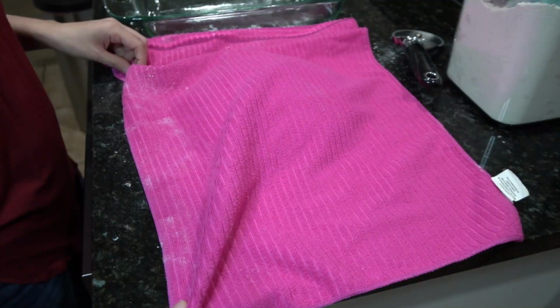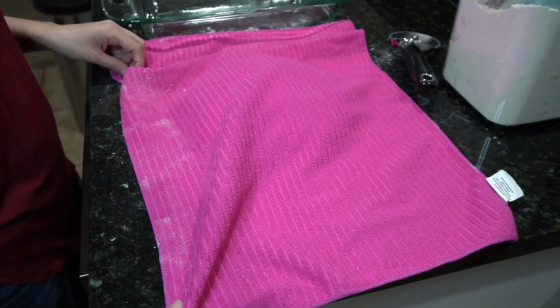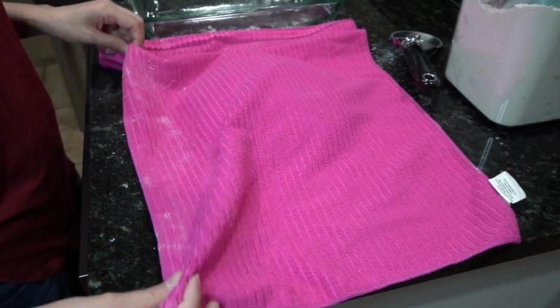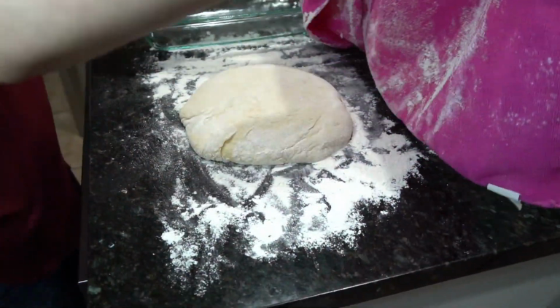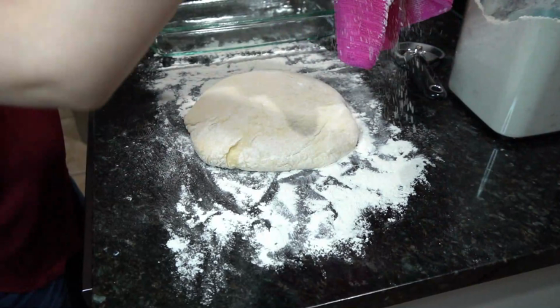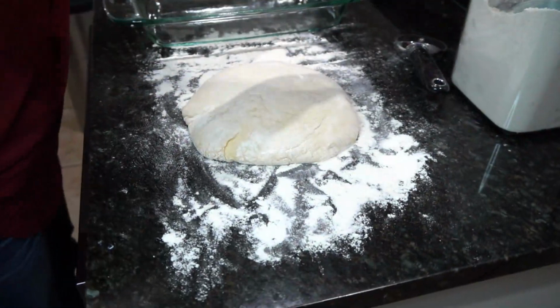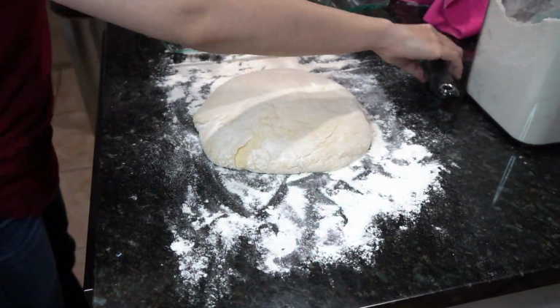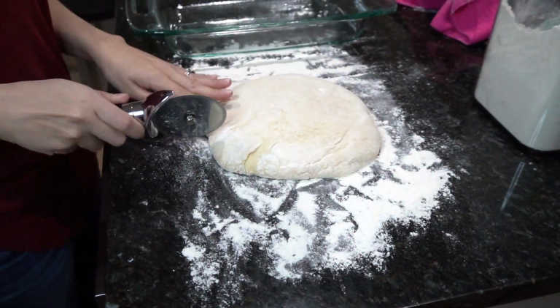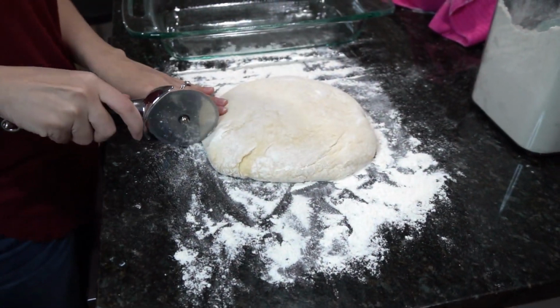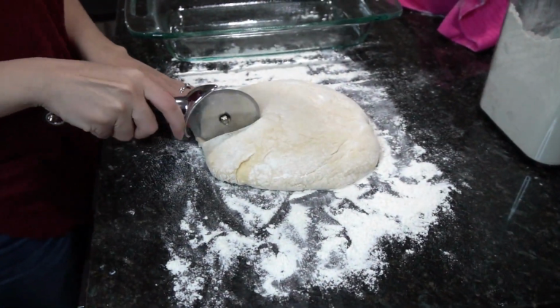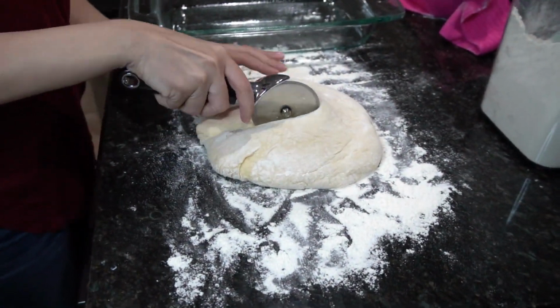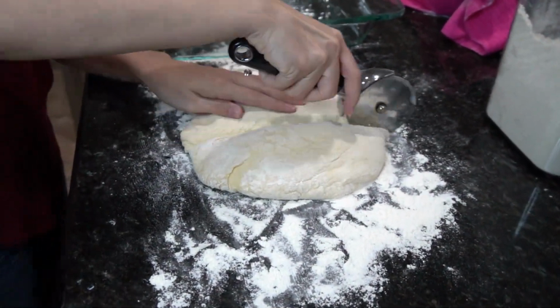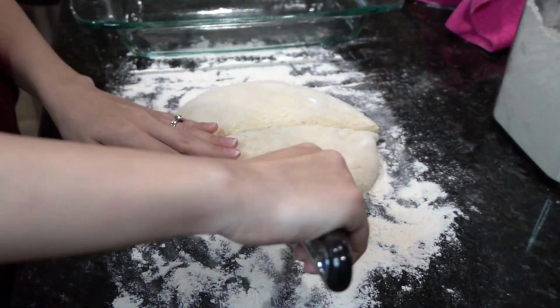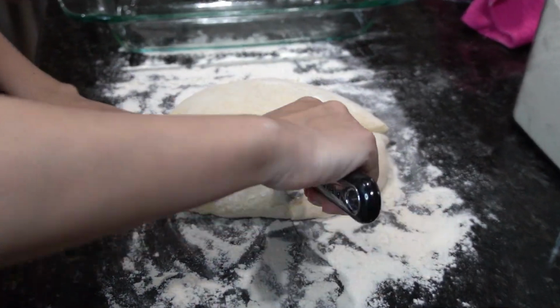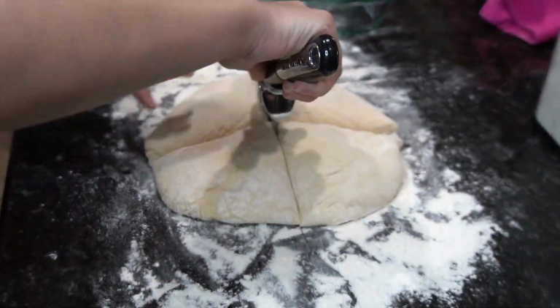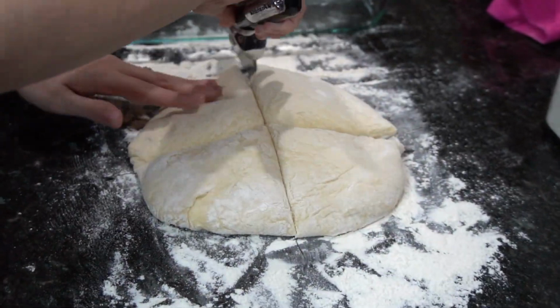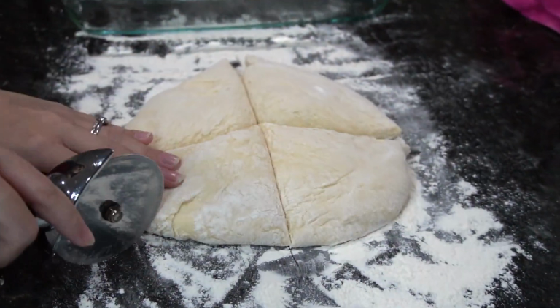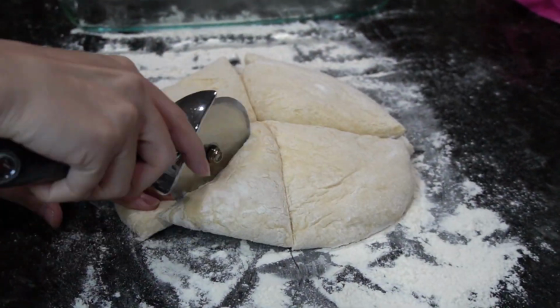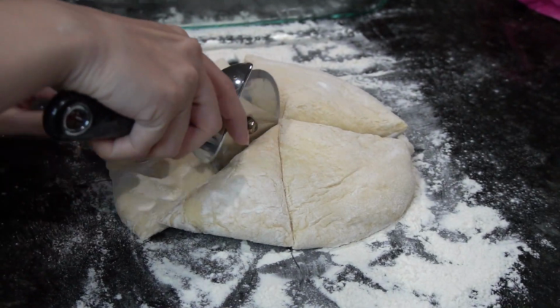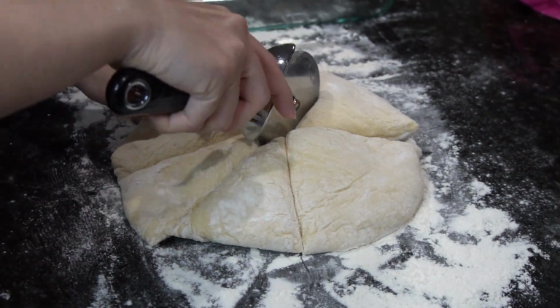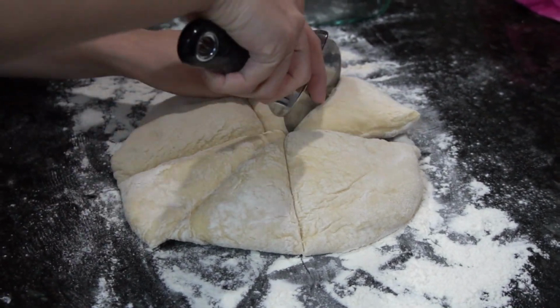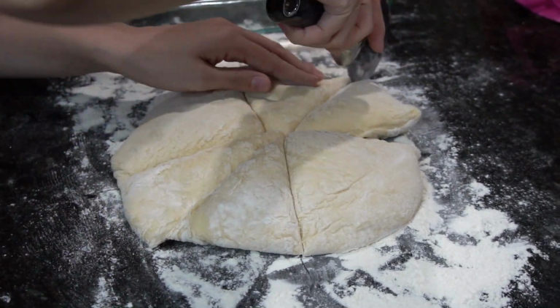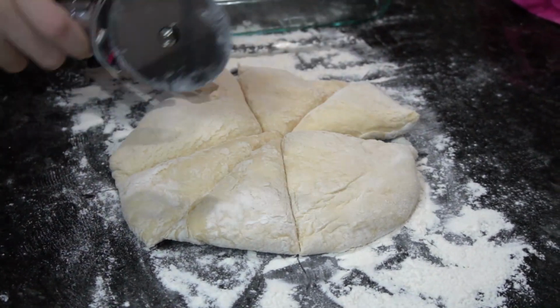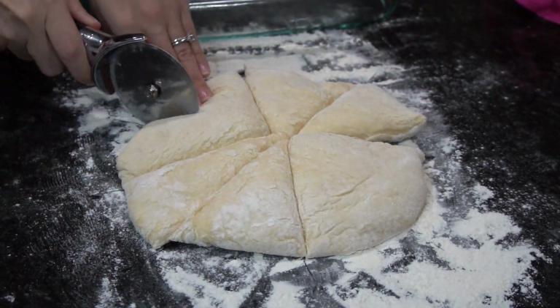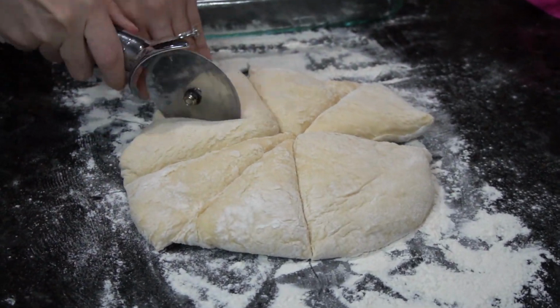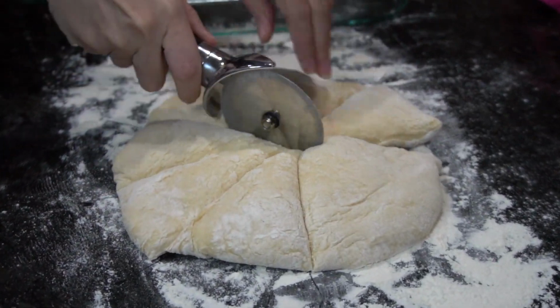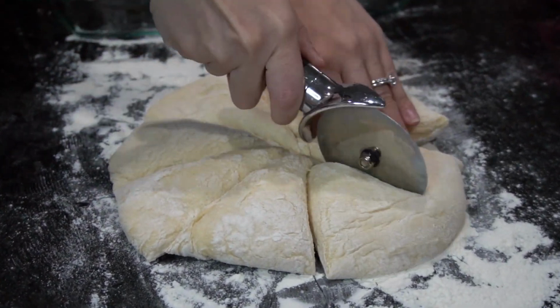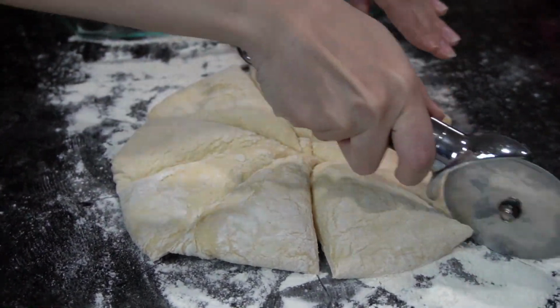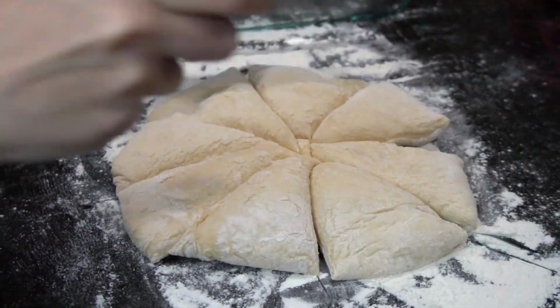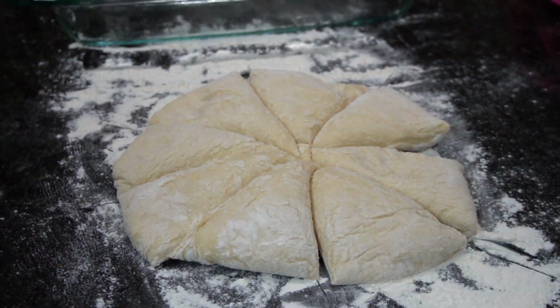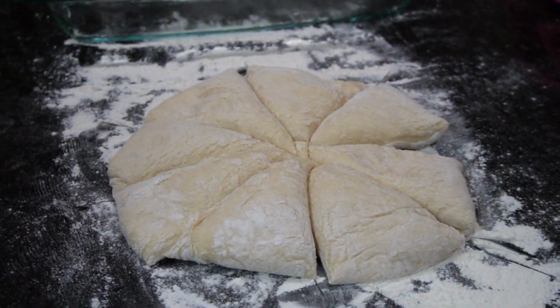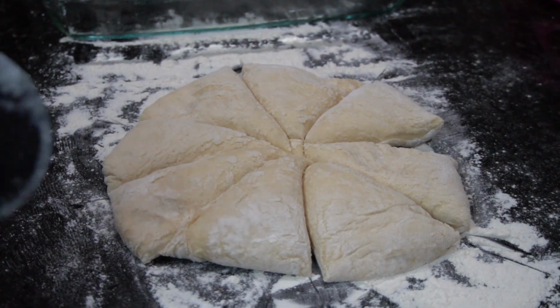After the dough has been rising, it's time to cut the dough. I cut the dough into 8 pieces. We like the rolls to be larger because we use them for sandwiches. If you don't want them as big, you can cut them into 16 pieces if you like.